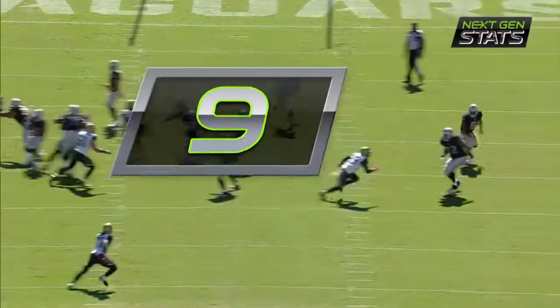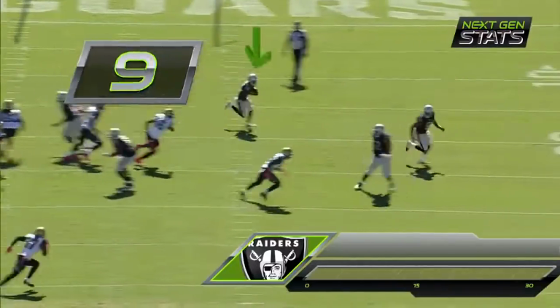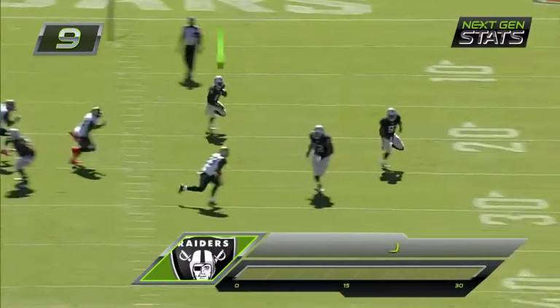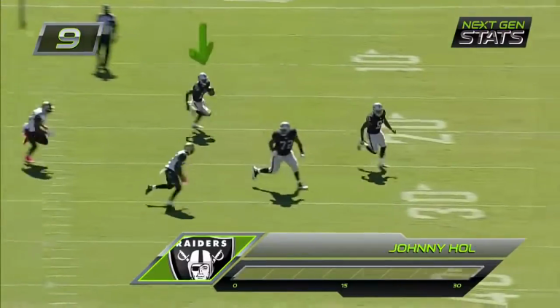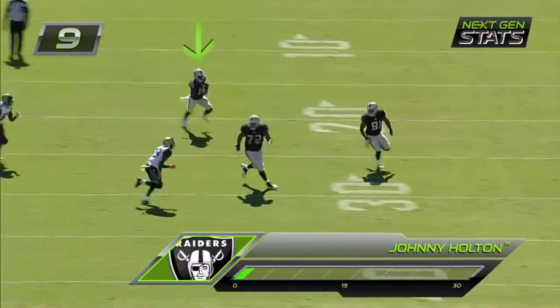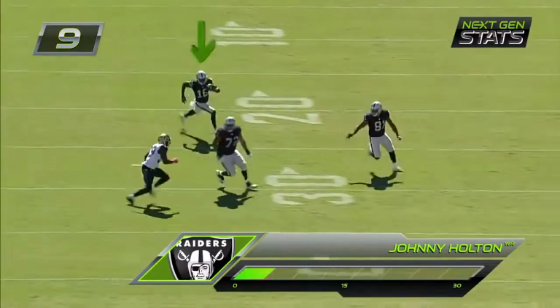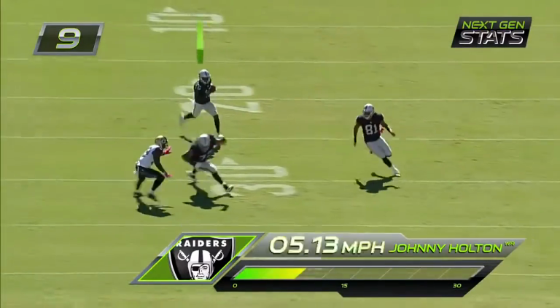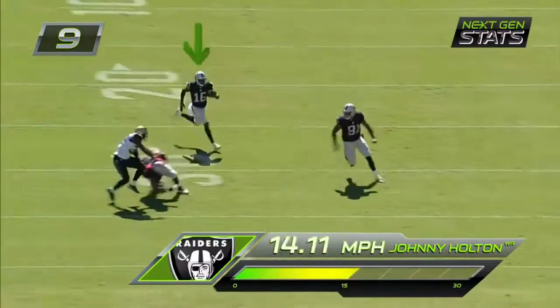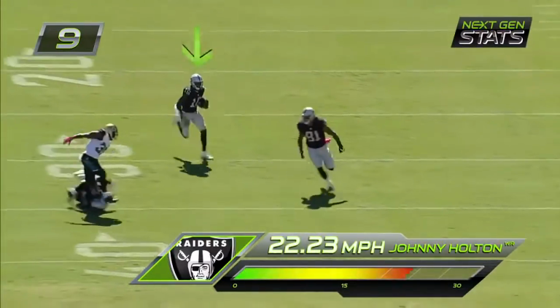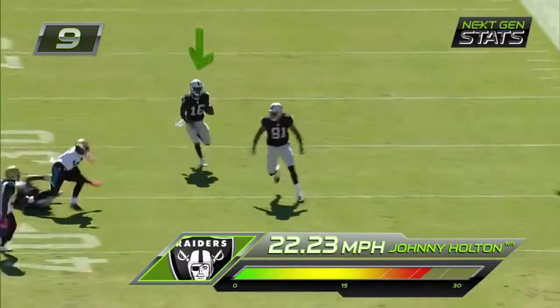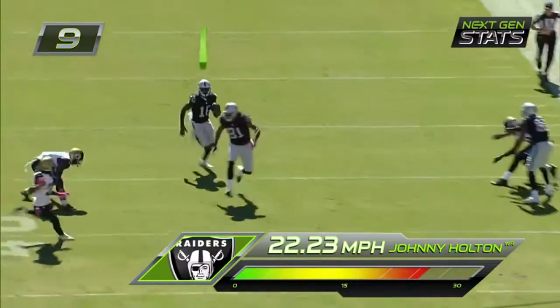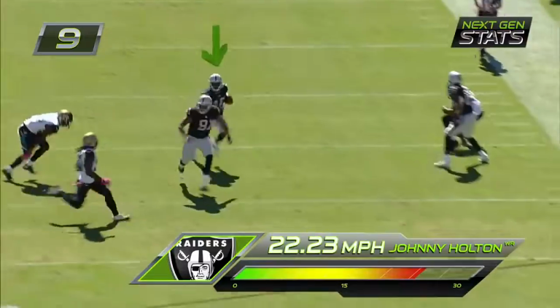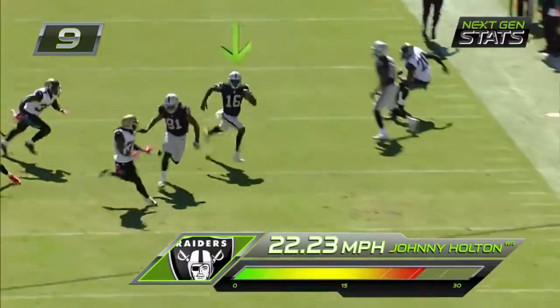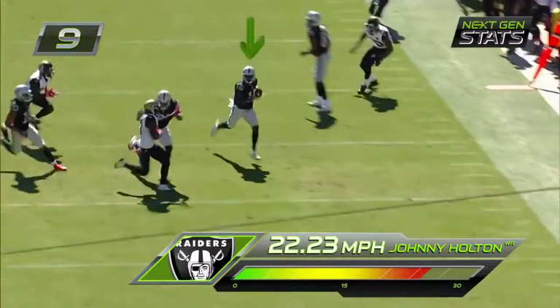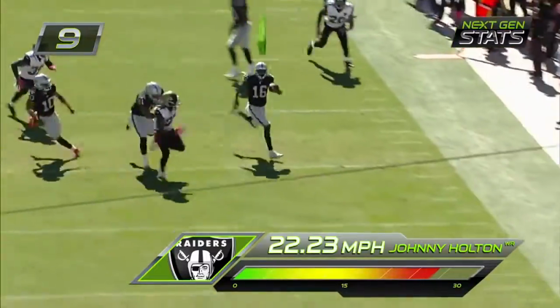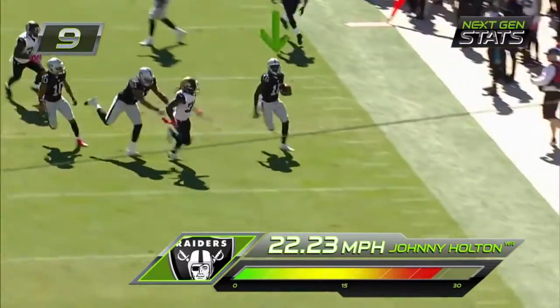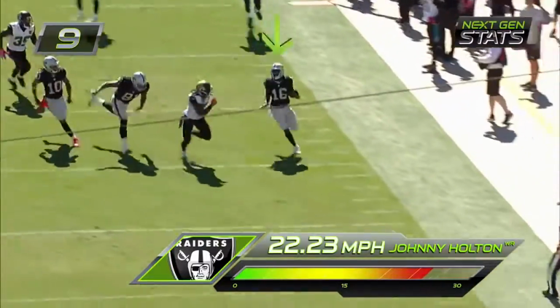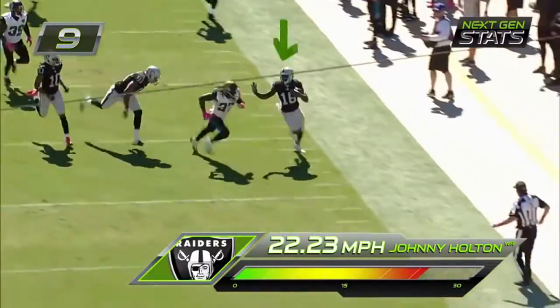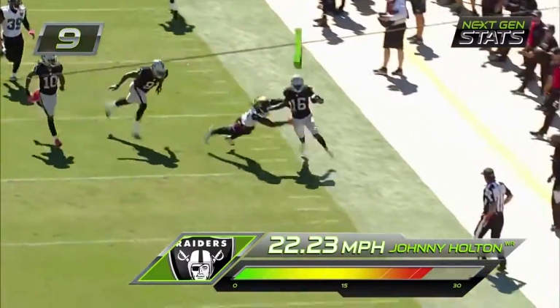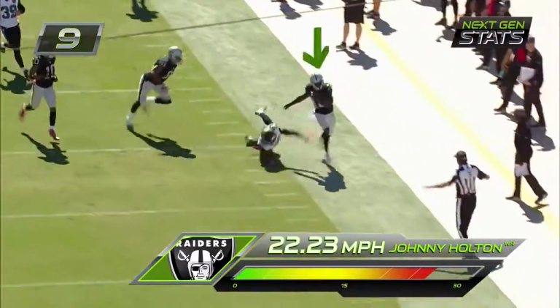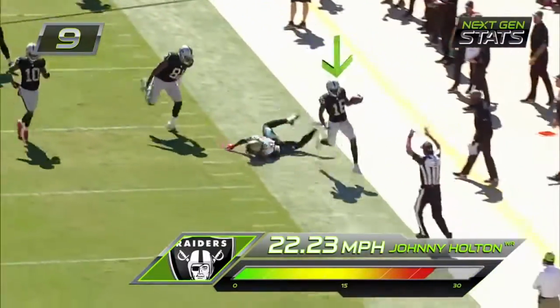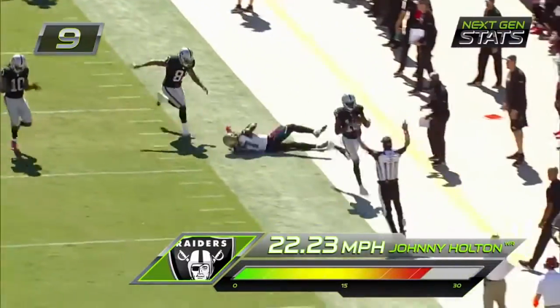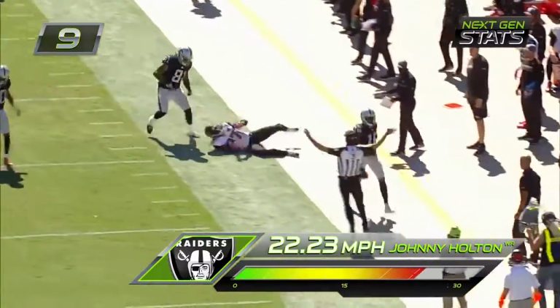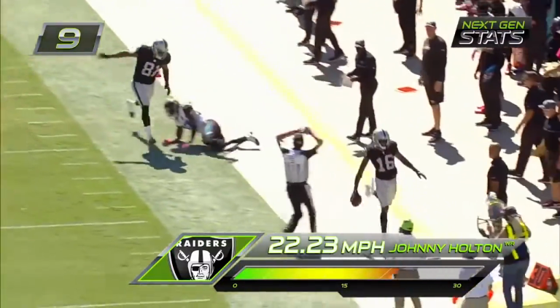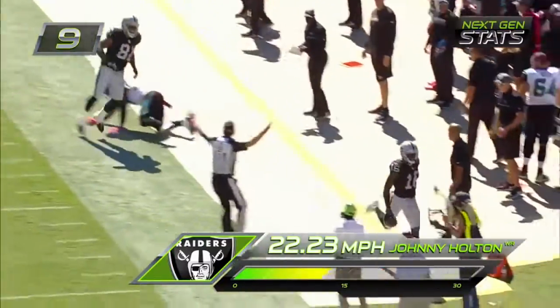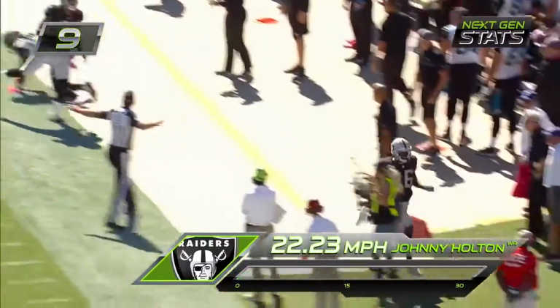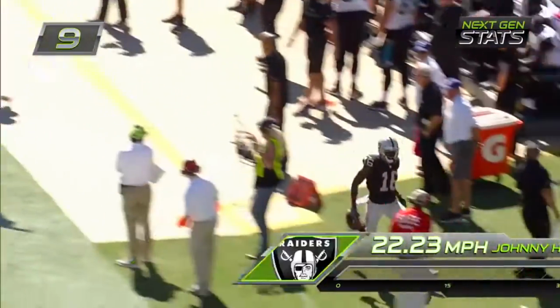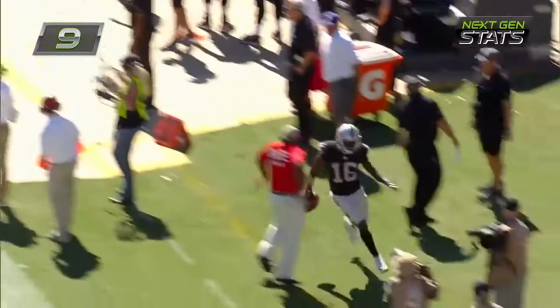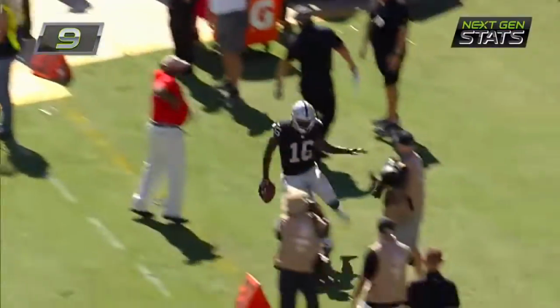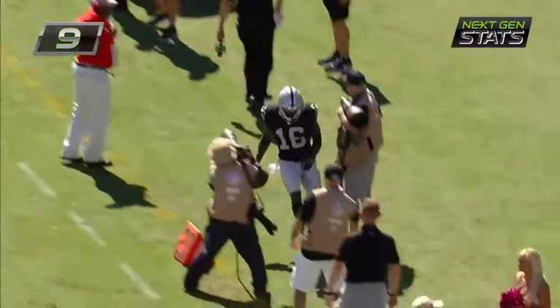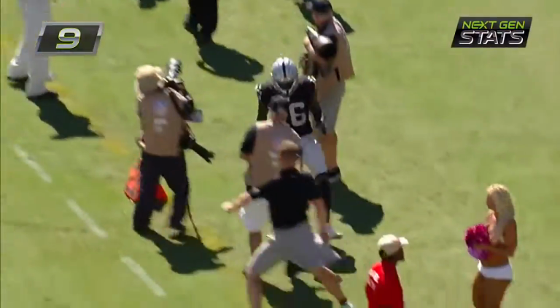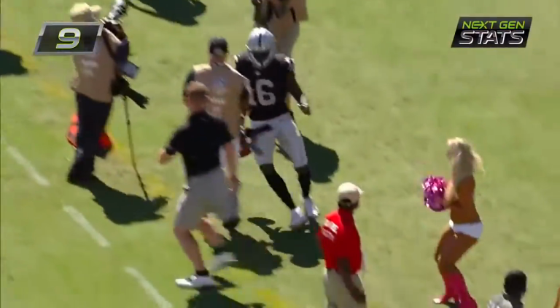Here comes the end of the round and this is Johnny Holtin, with blockers in front of him and lots of running room! Across midfield and into Jacksonville territory.